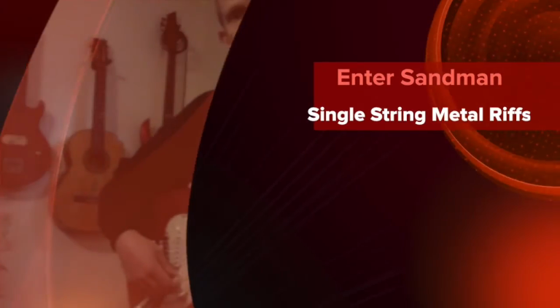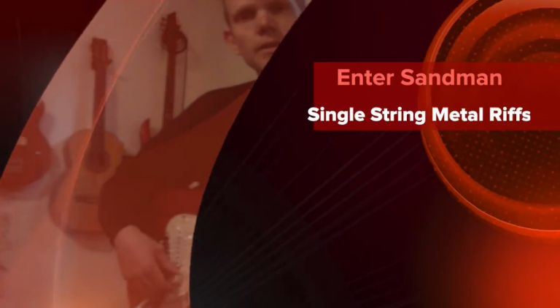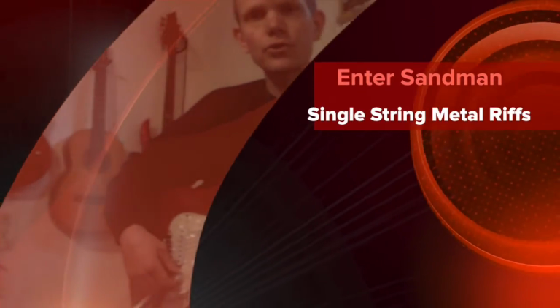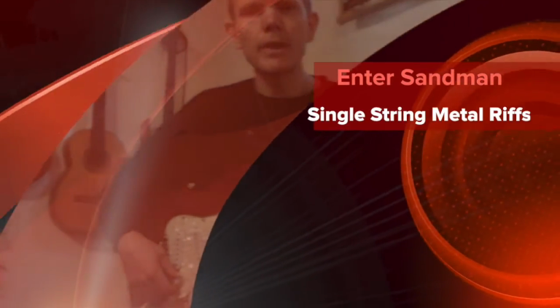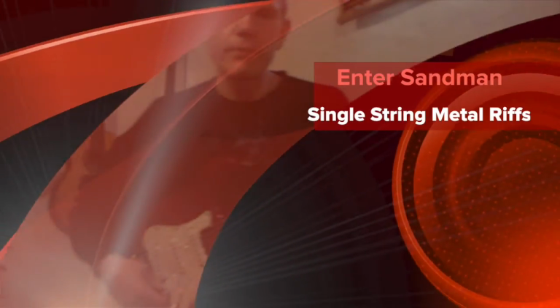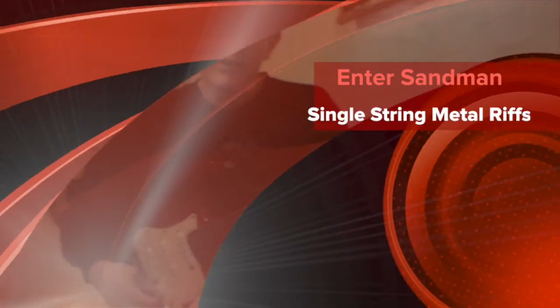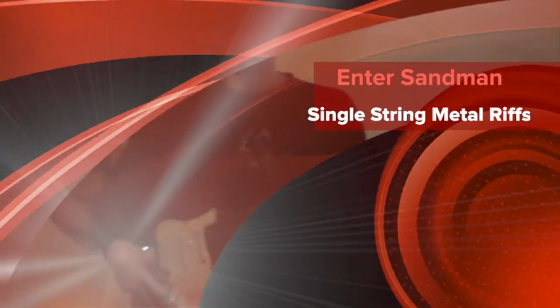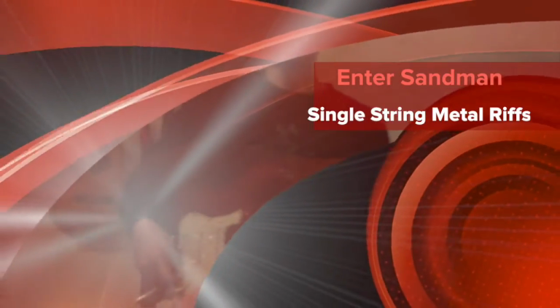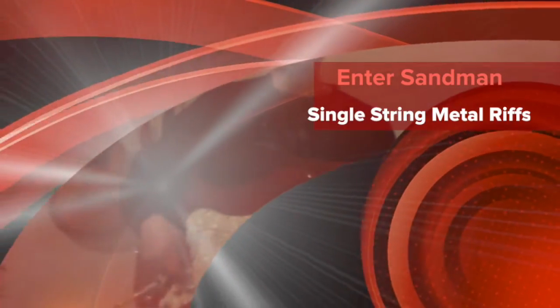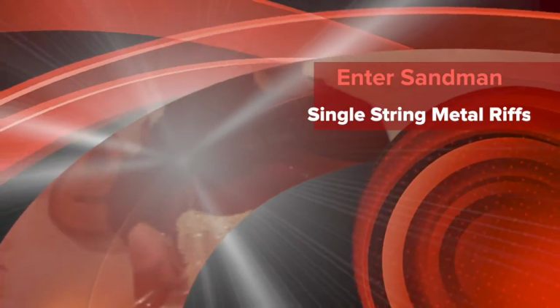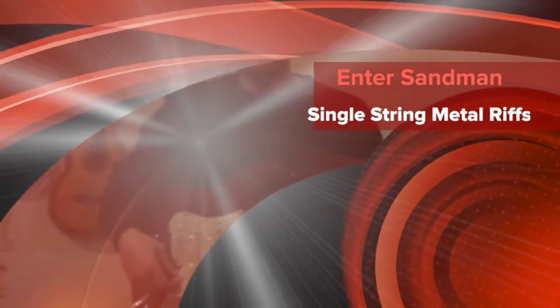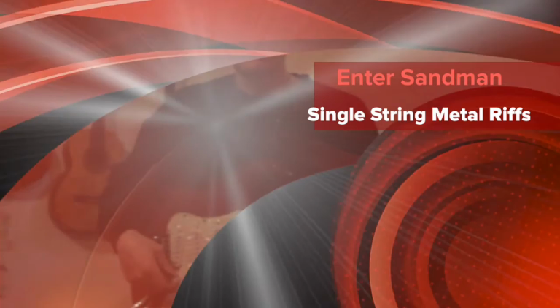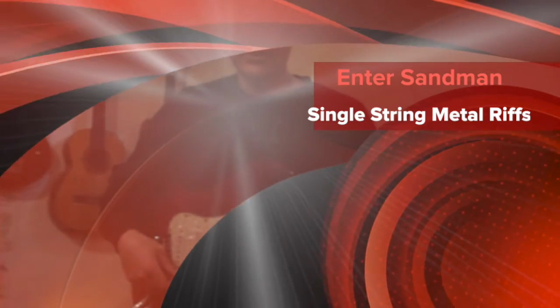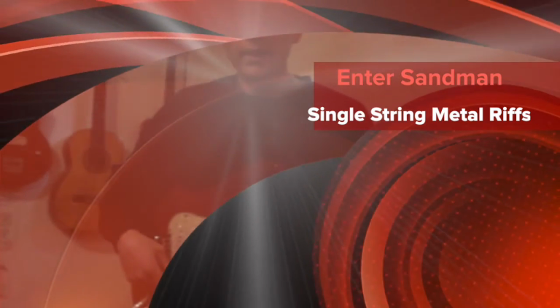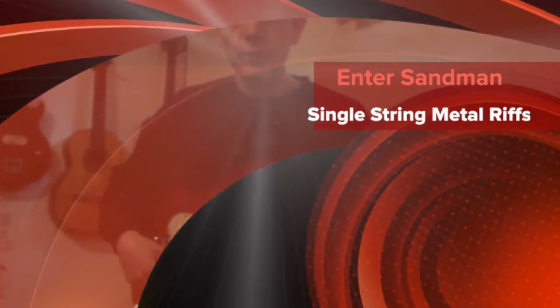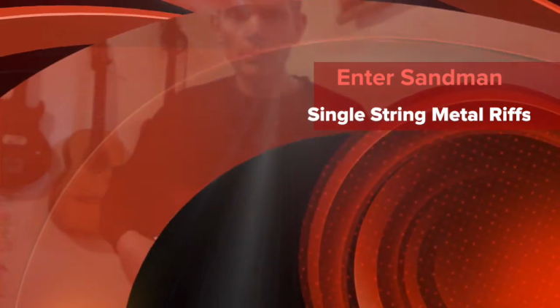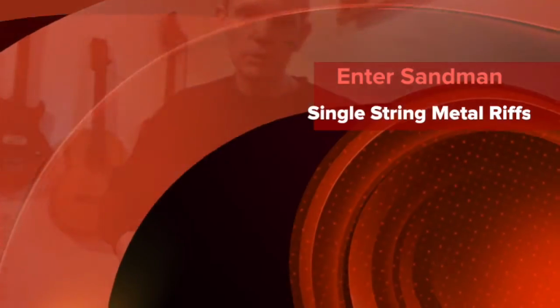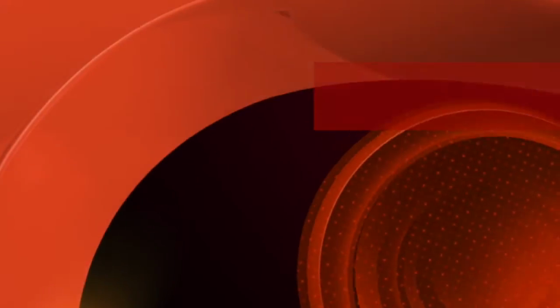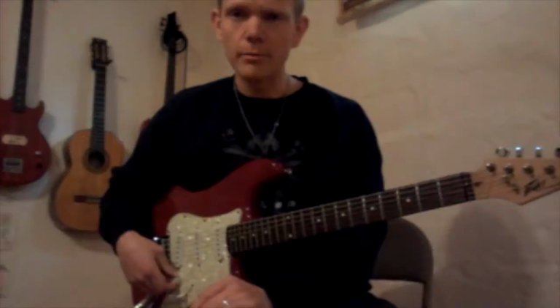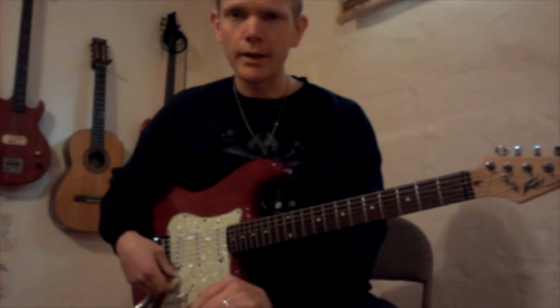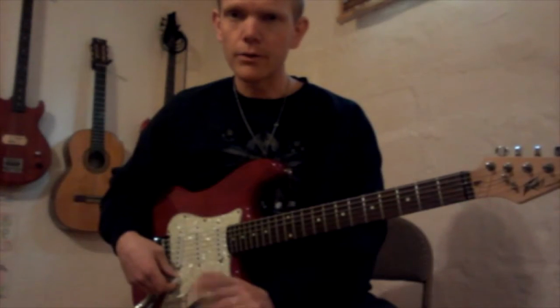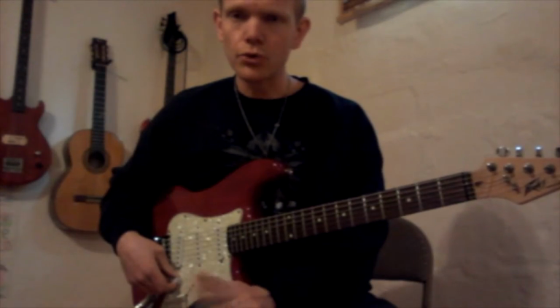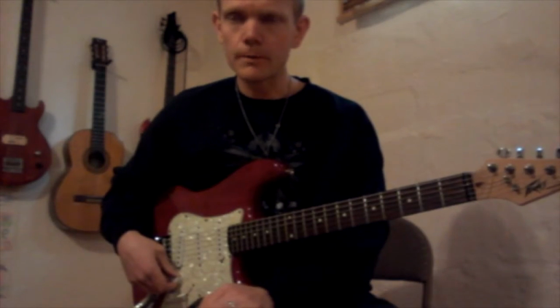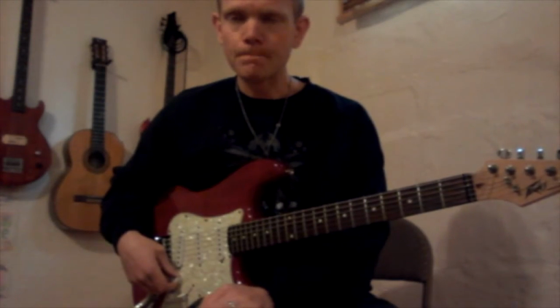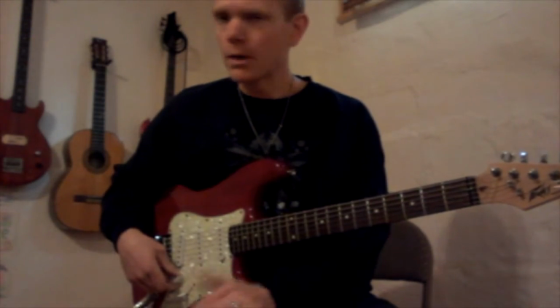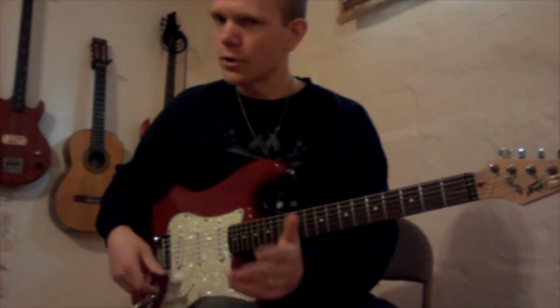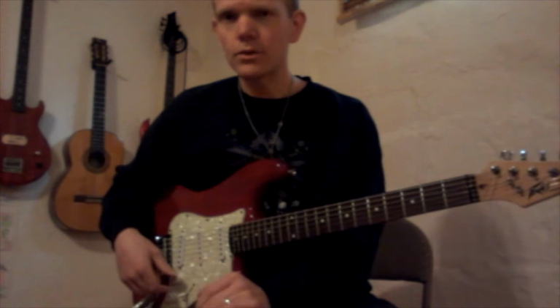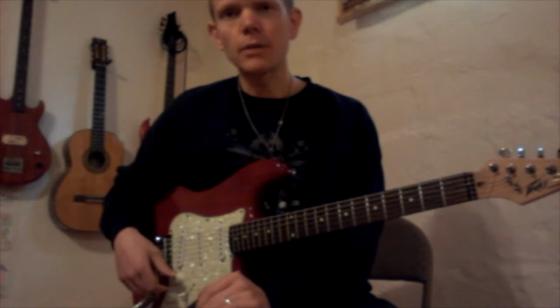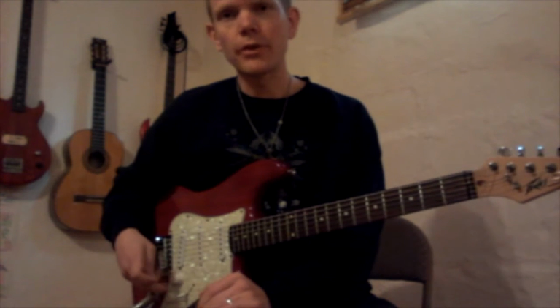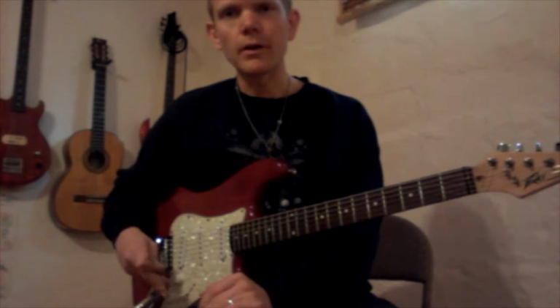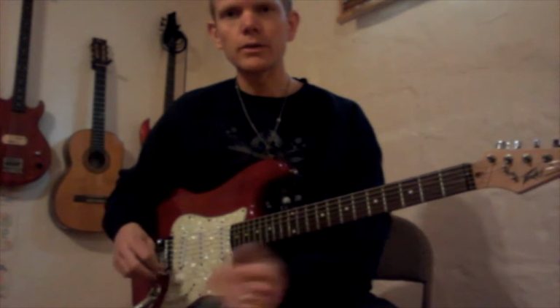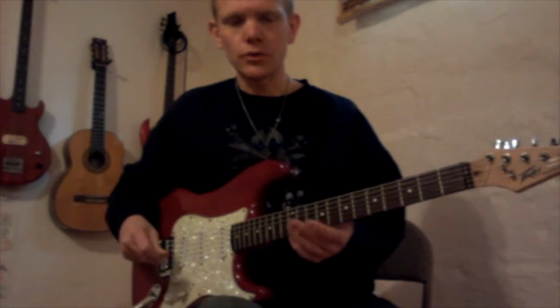This single string metal riff is called Enter Sandman. It's a little silly on single string because it can easily be played on two strings, but I'm going to show you just to keep with the theme here — single strings.